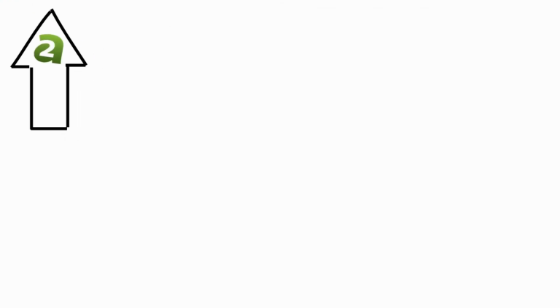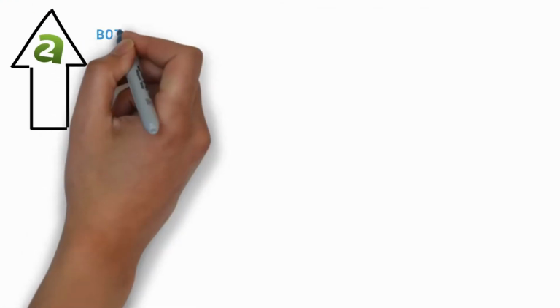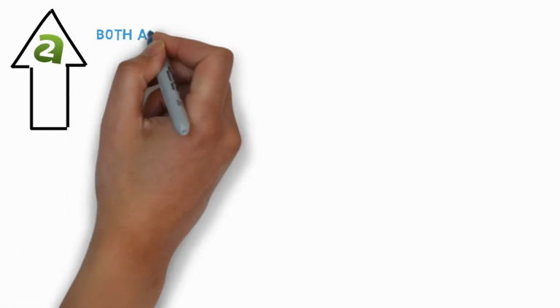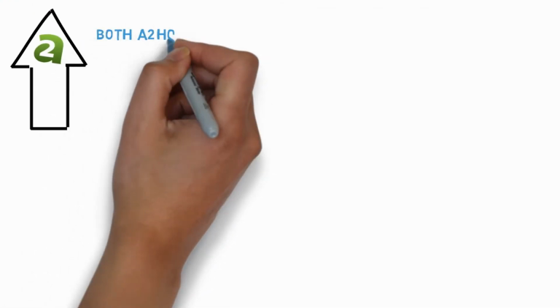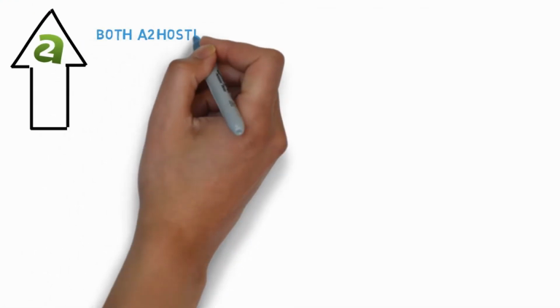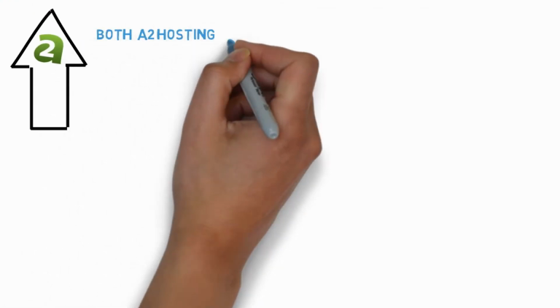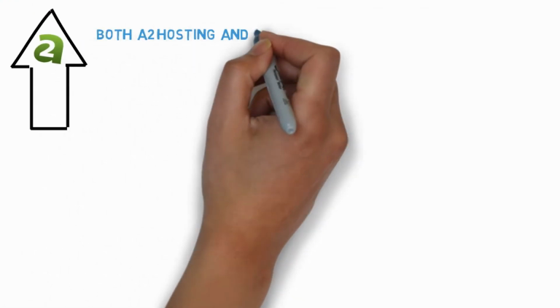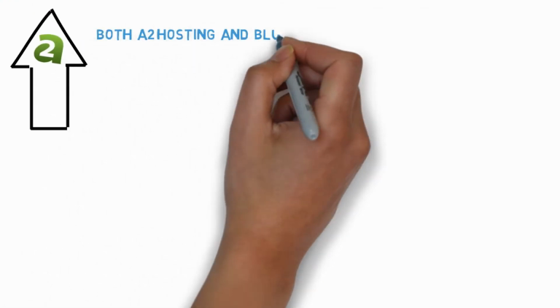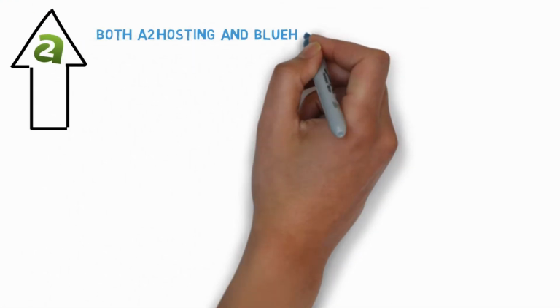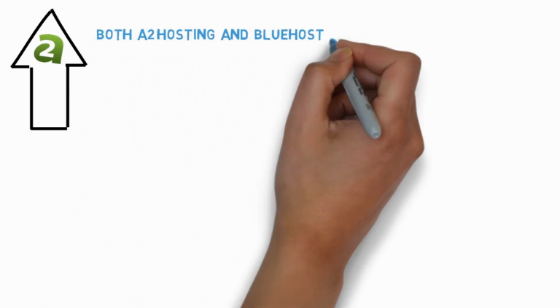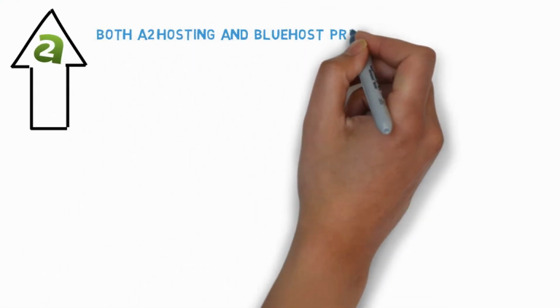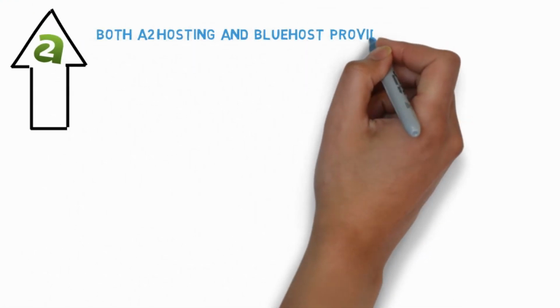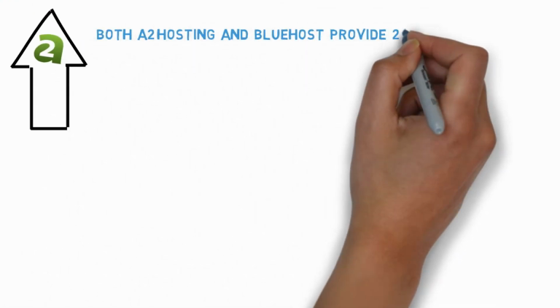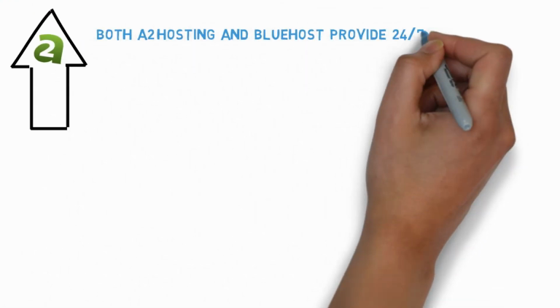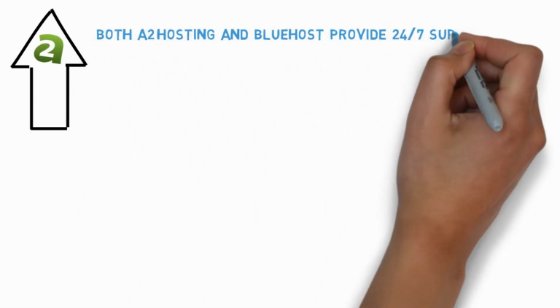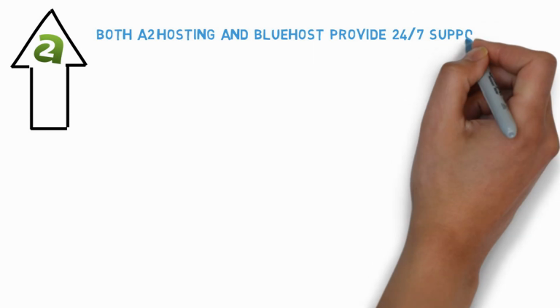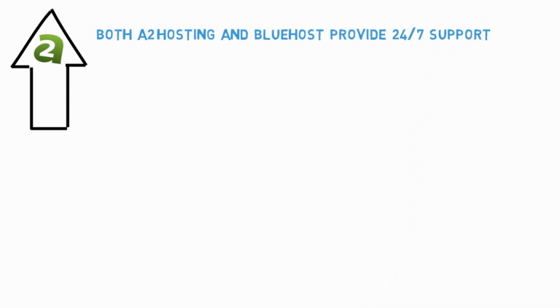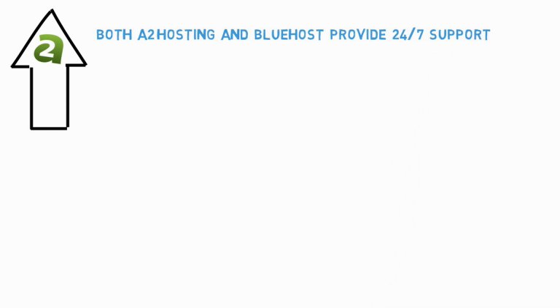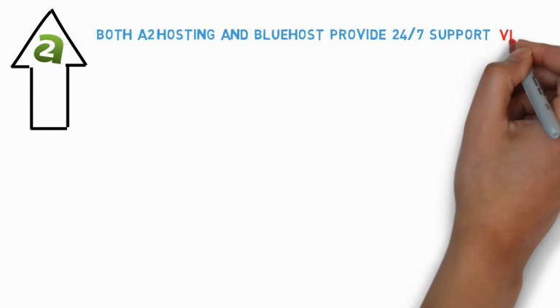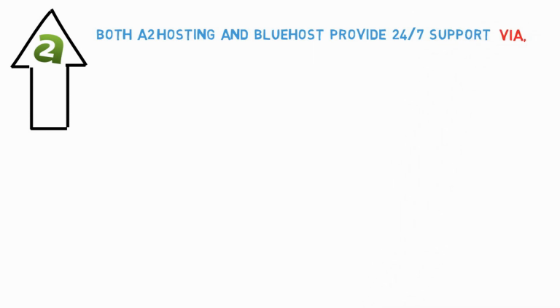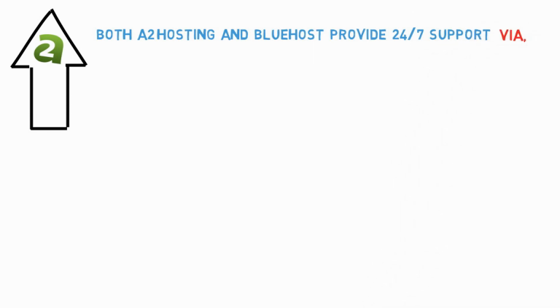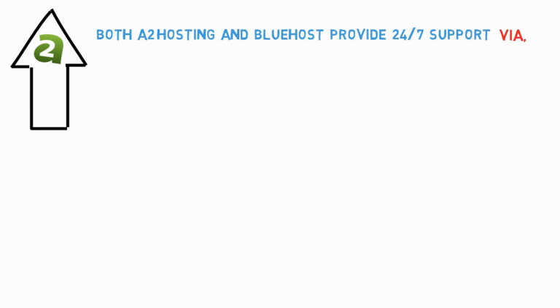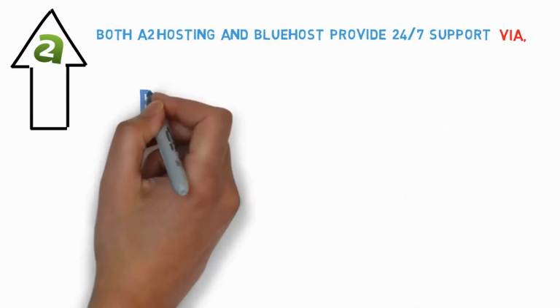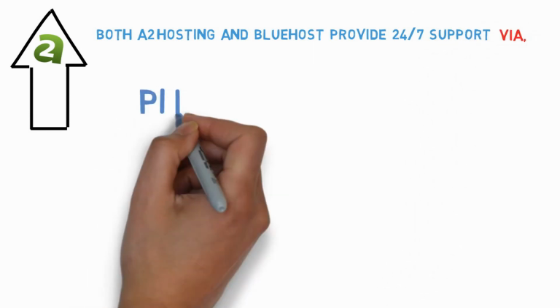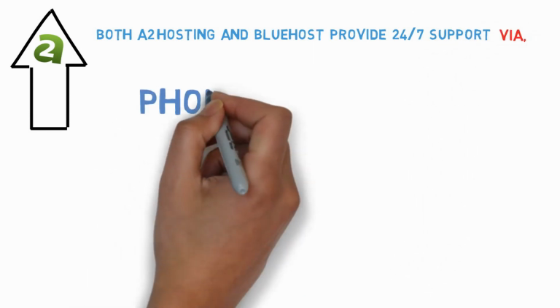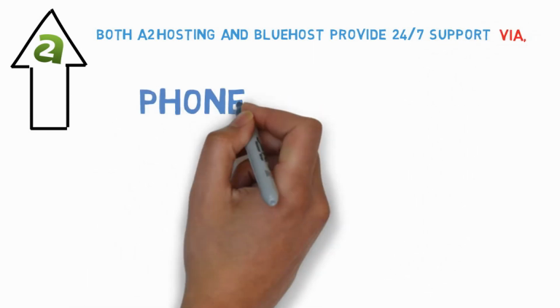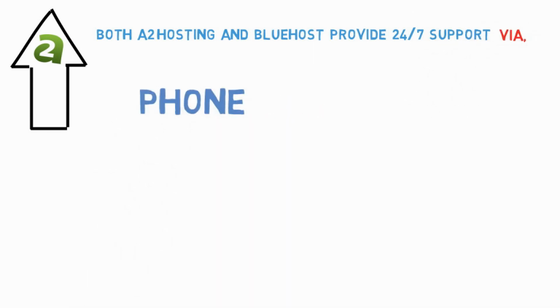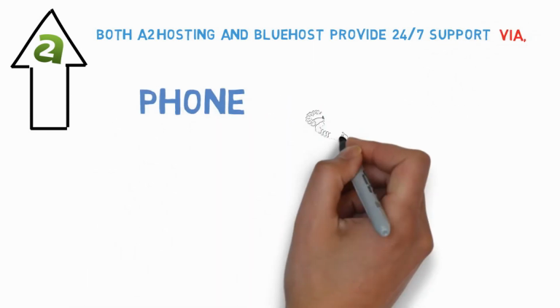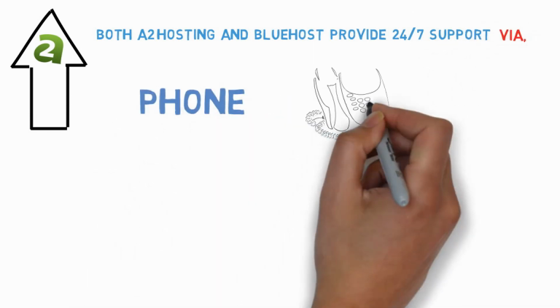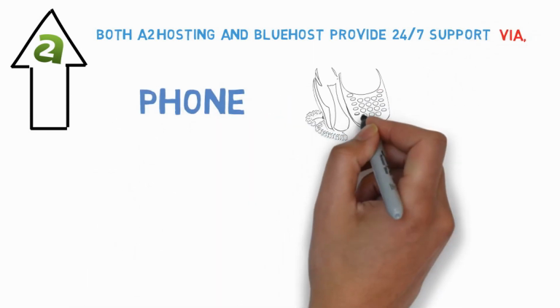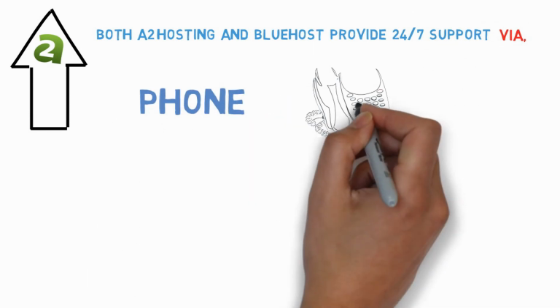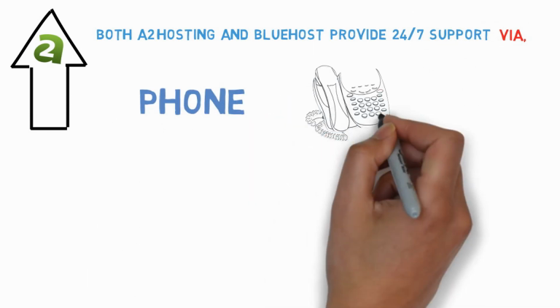Both A2 Hosting and Bluehost provide 24/7 support via phone, email, and live chat. However, the response times with Bluehost's live chat support are superior.